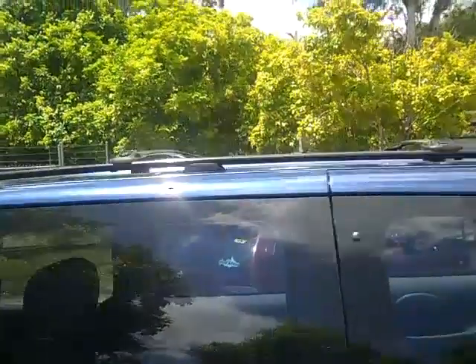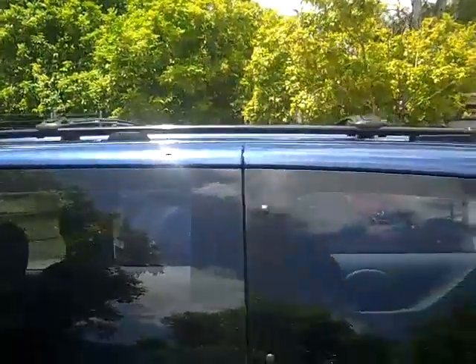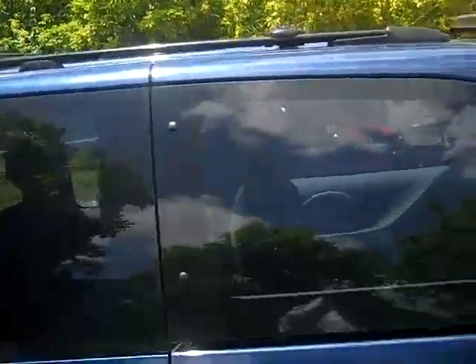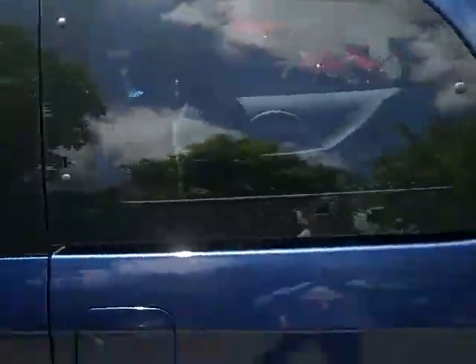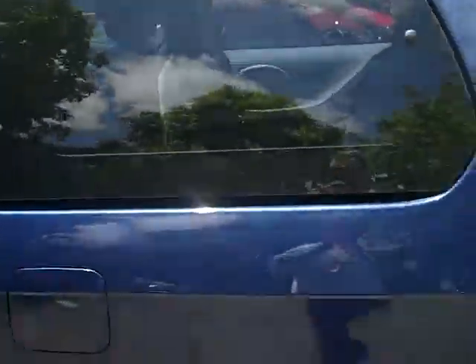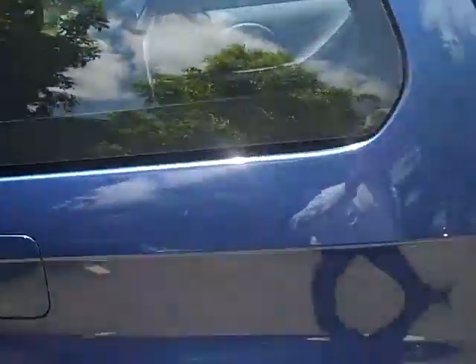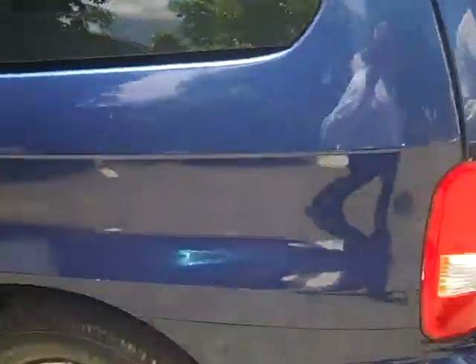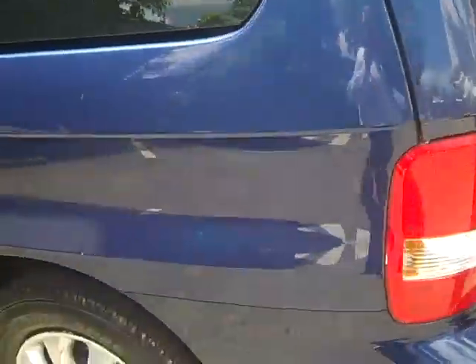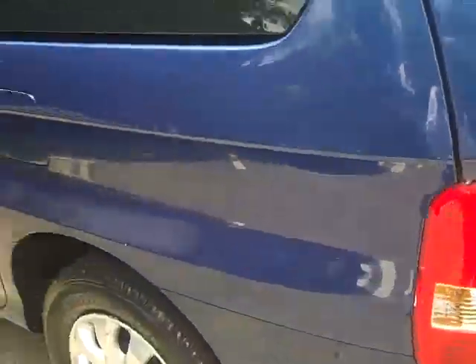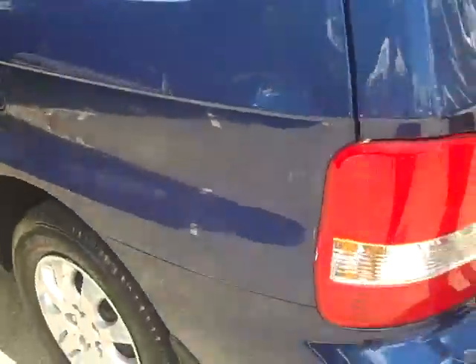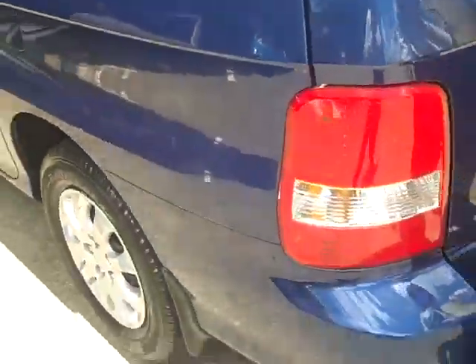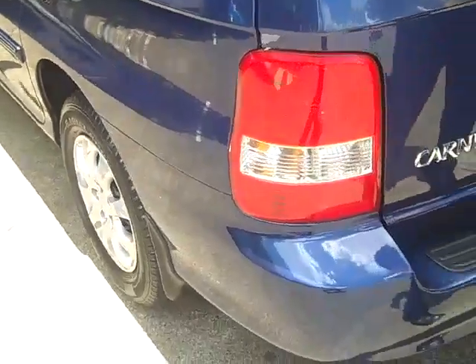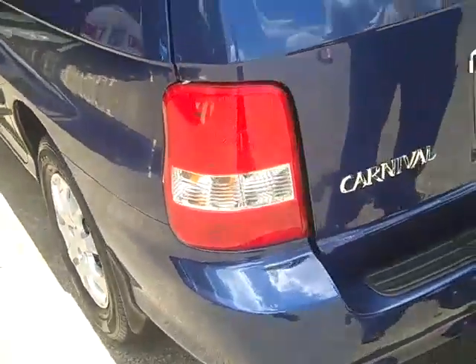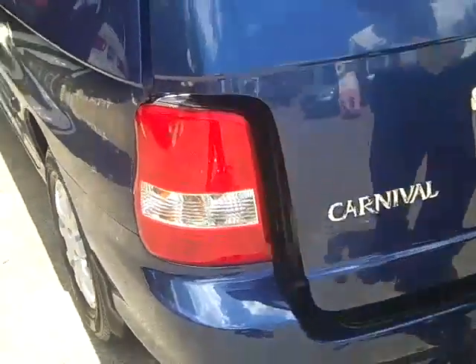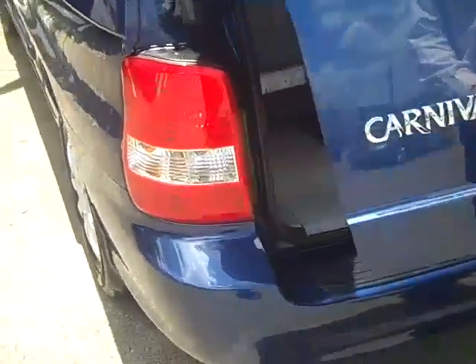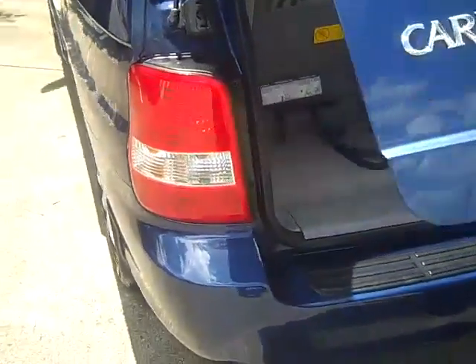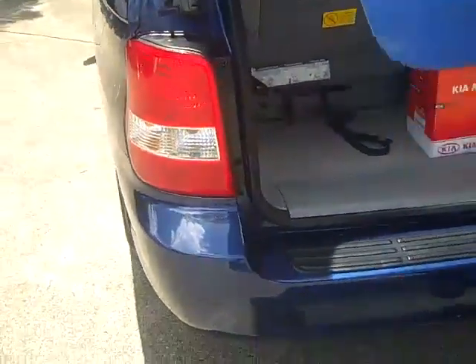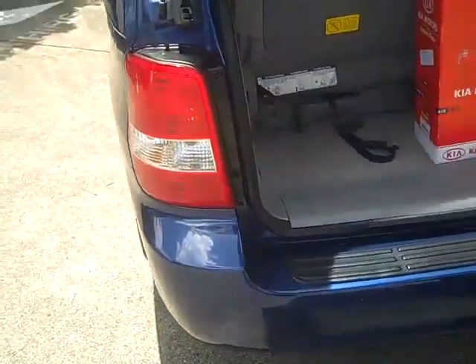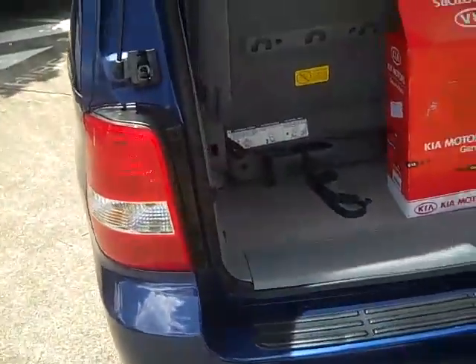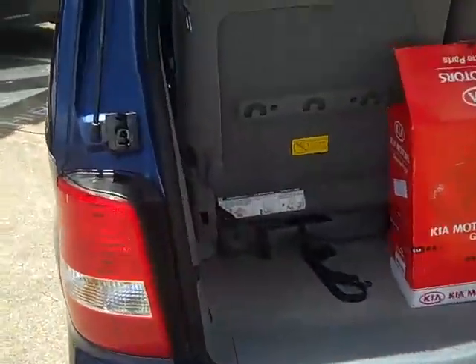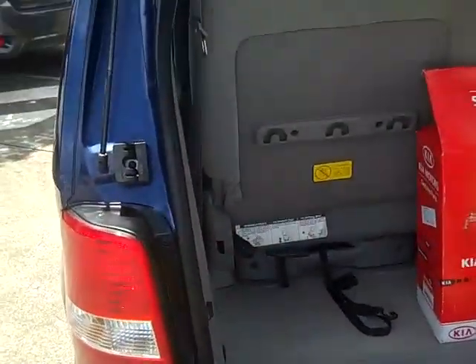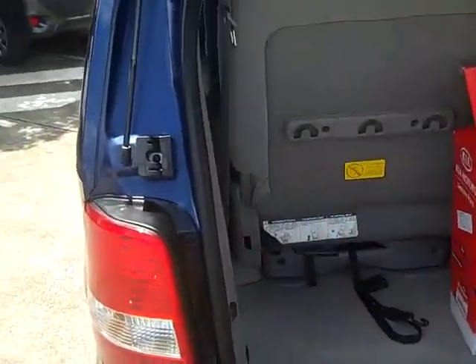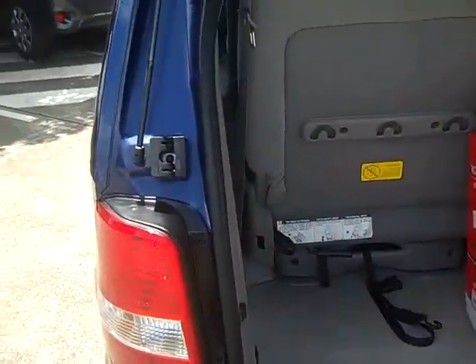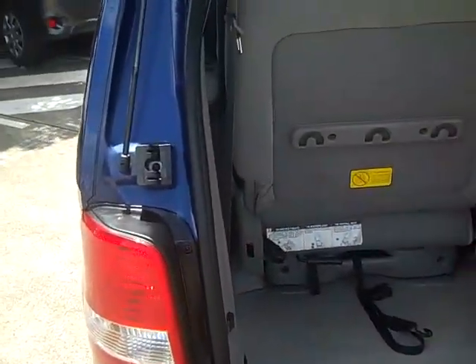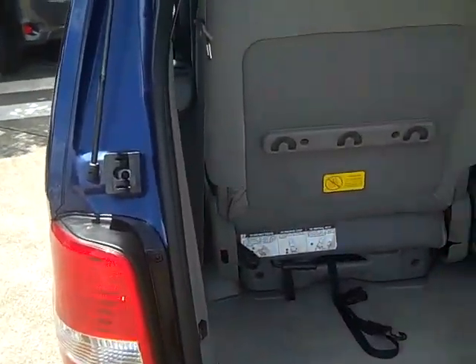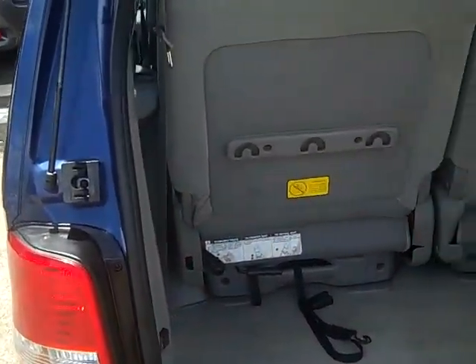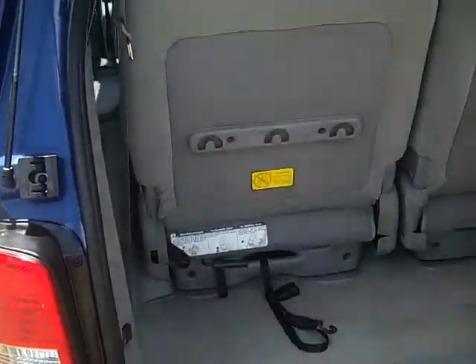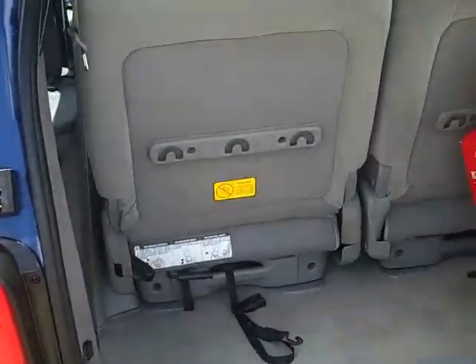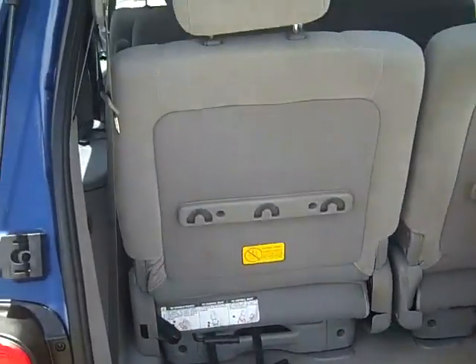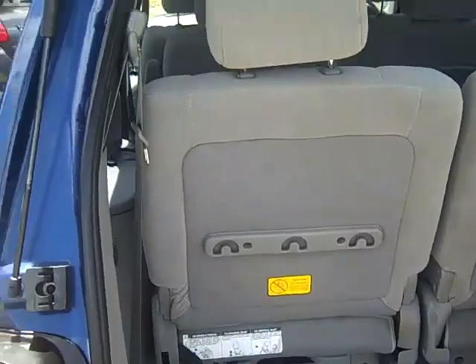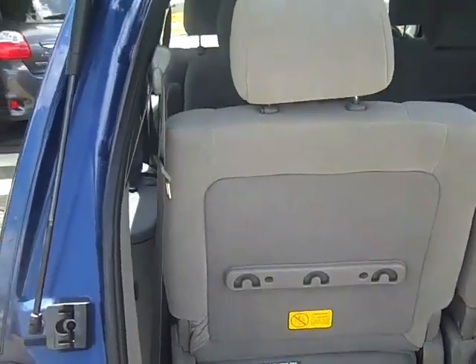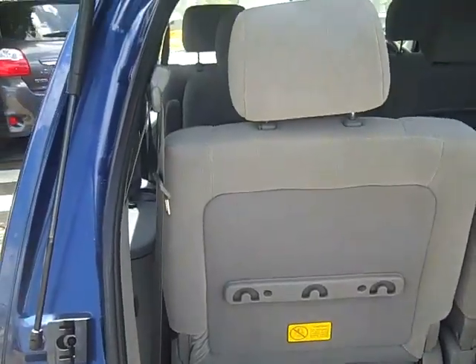And this is the 7 seat model as well. As you have a look in the back, you can see that there's still plenty of storage space, even with the 7 seats.